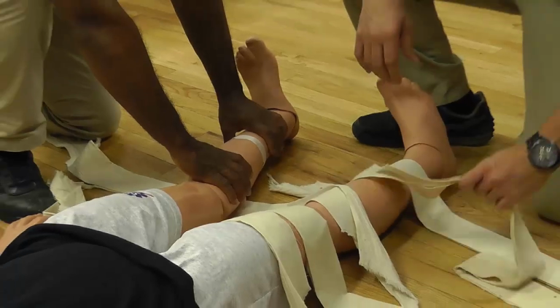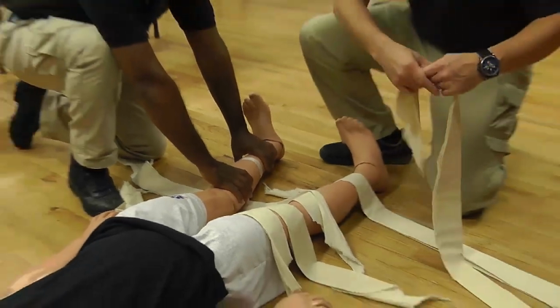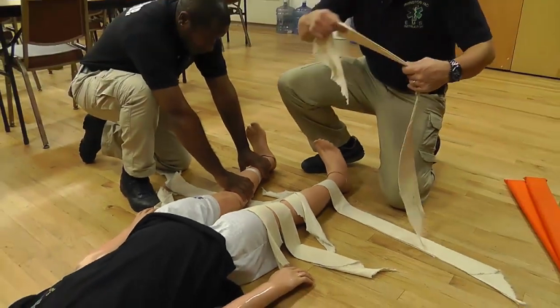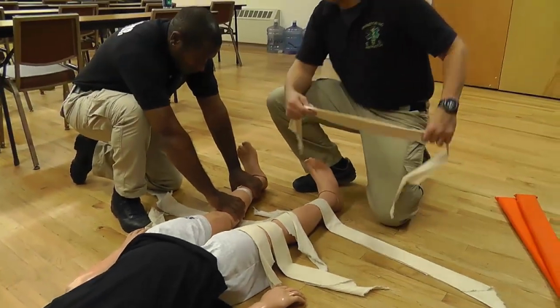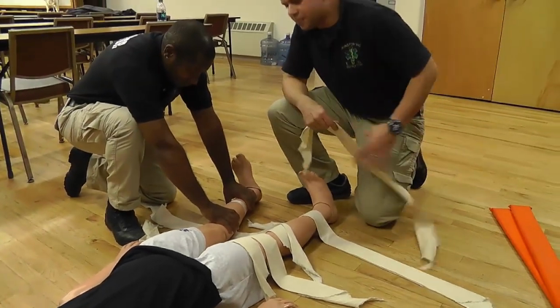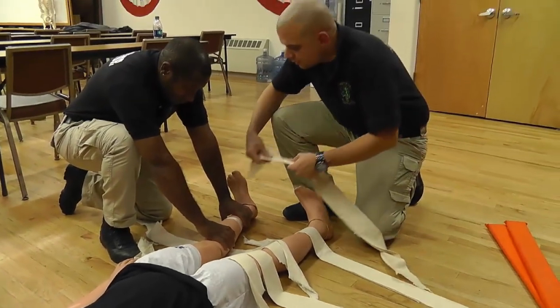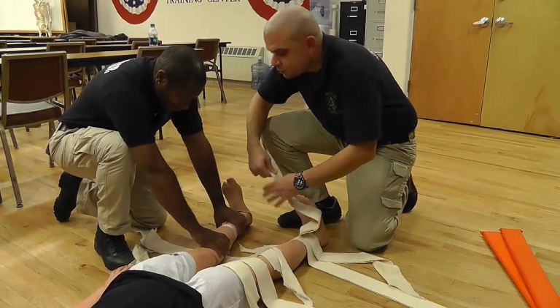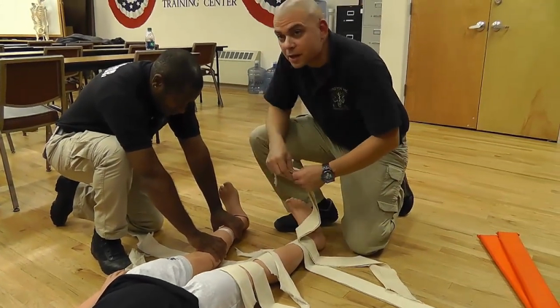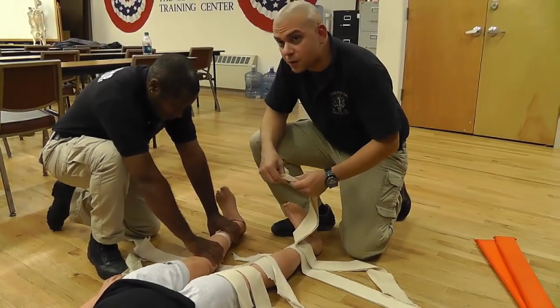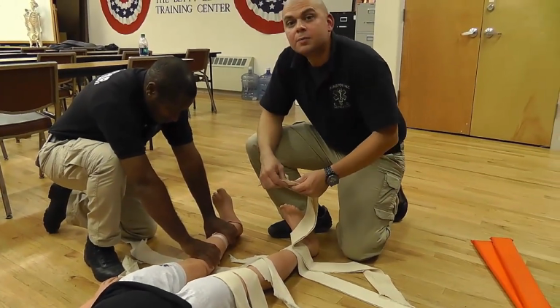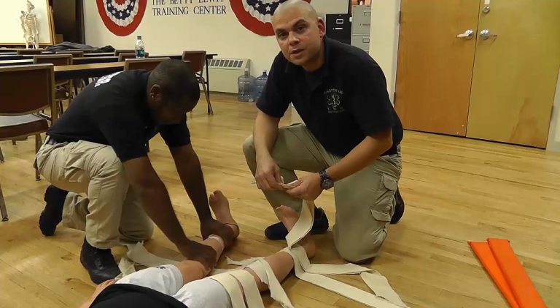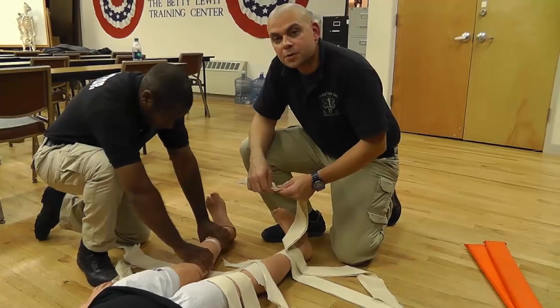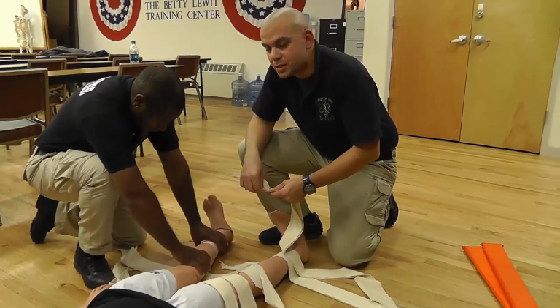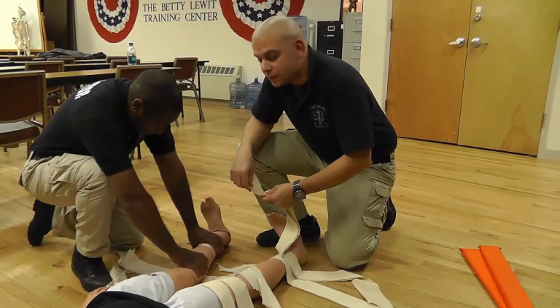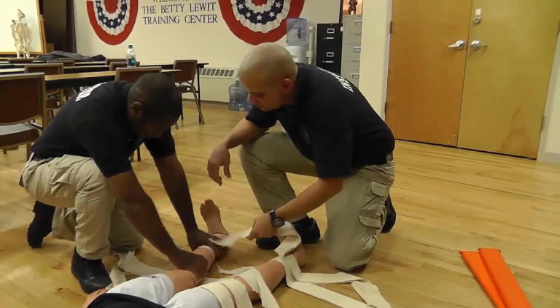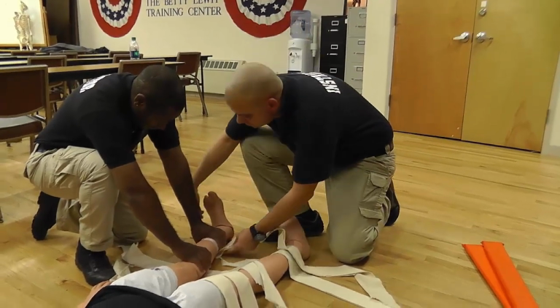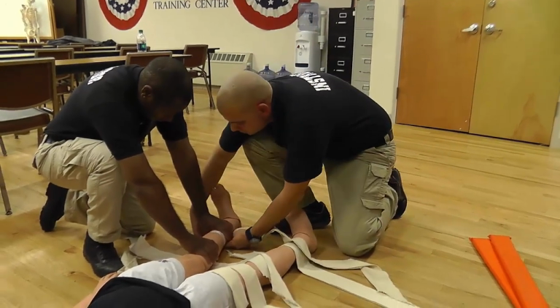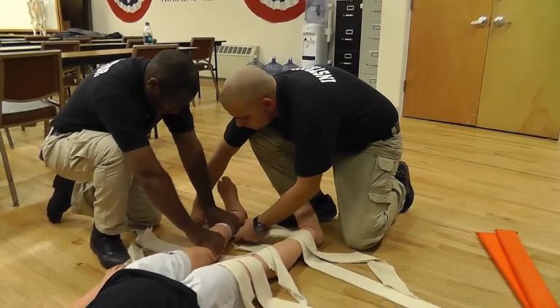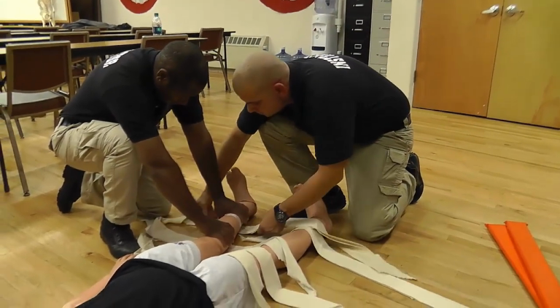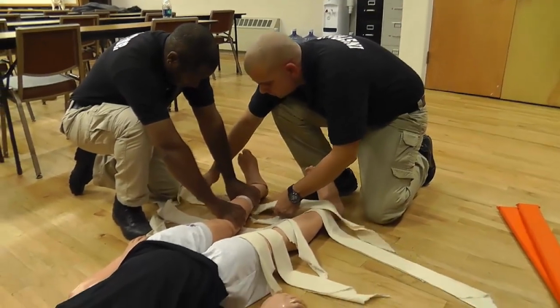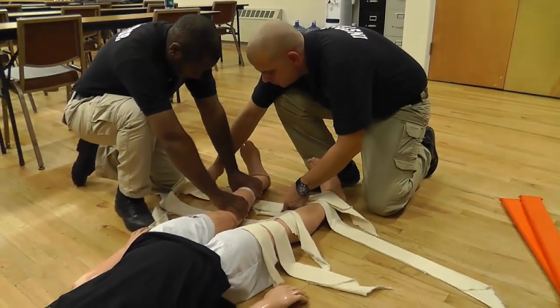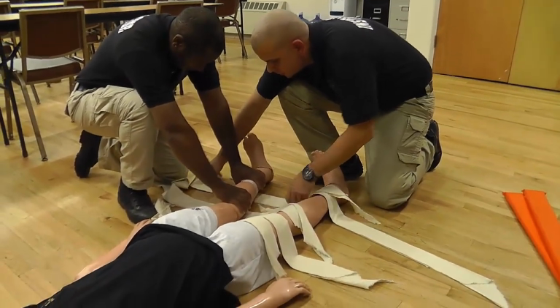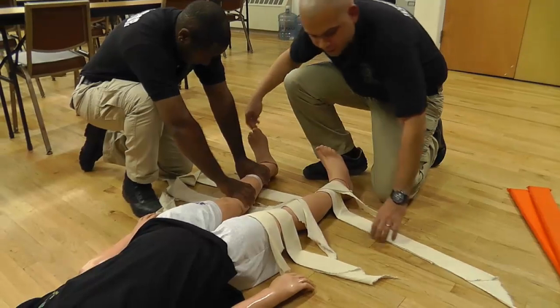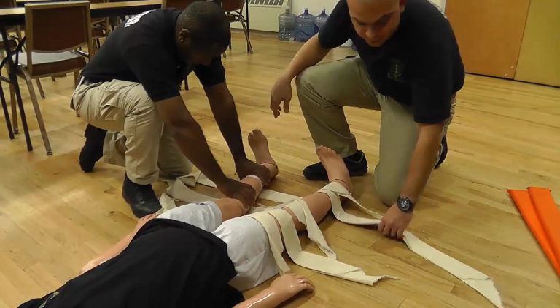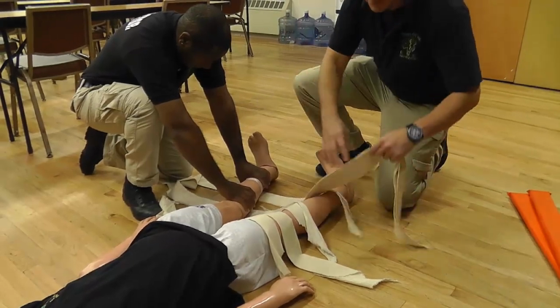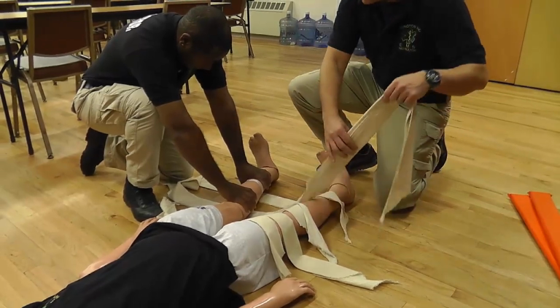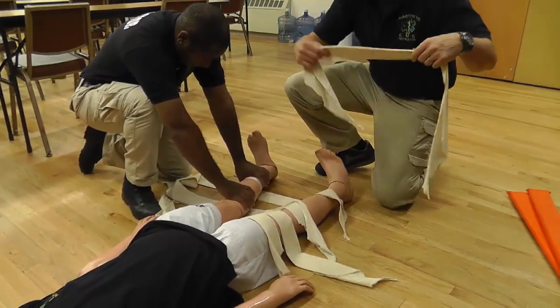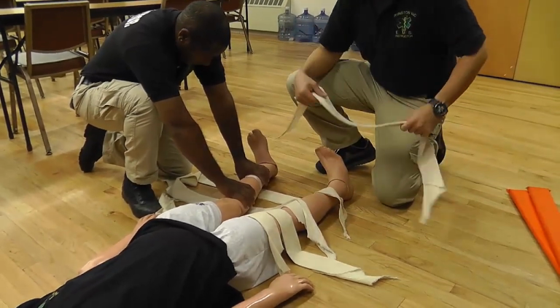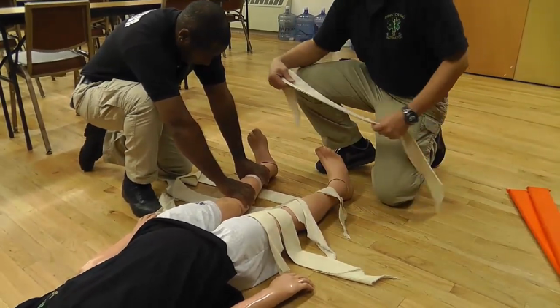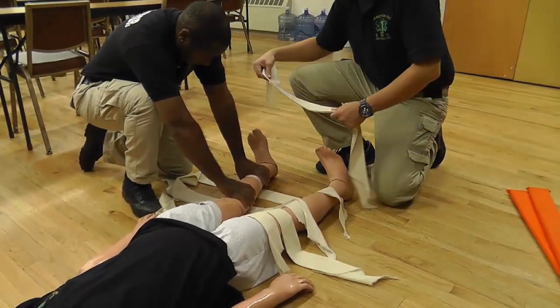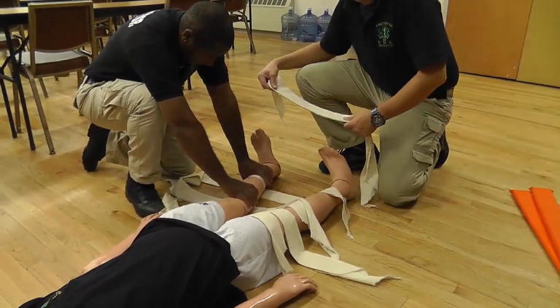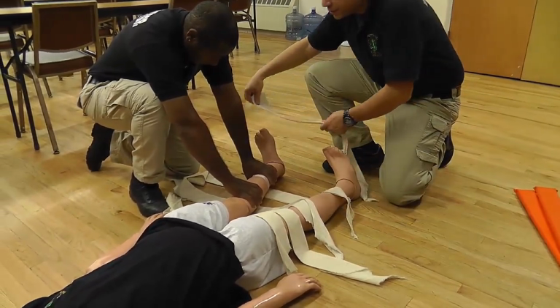I'm going to take another cravat and use the natural void below the ankle to position it properly. Finally, I'm going to take my fifth cravat and place it at the heel of the patient.